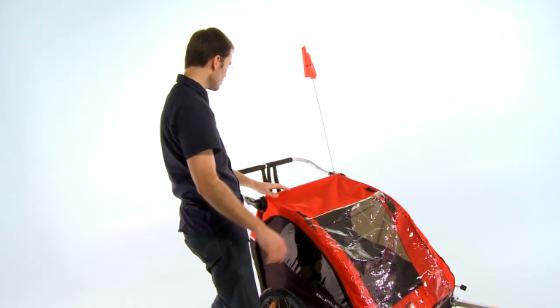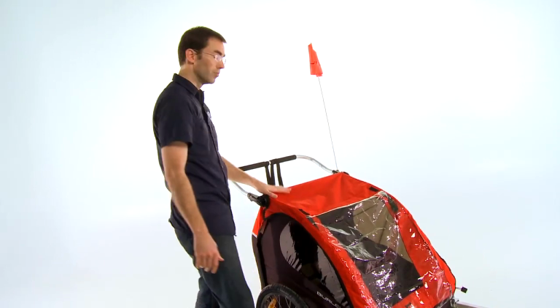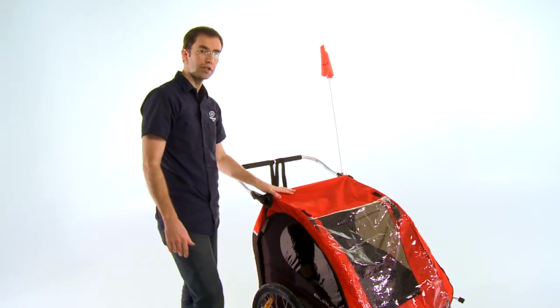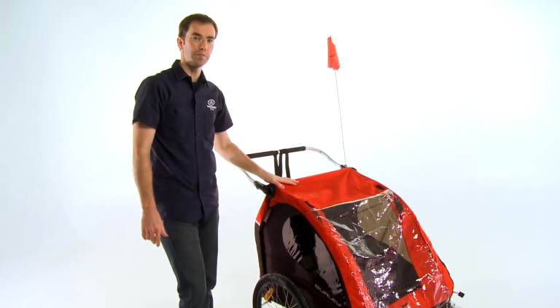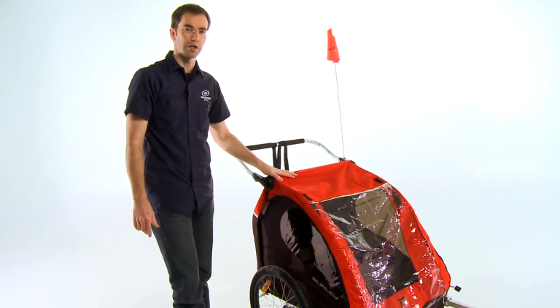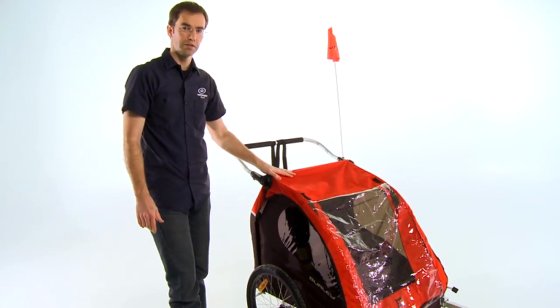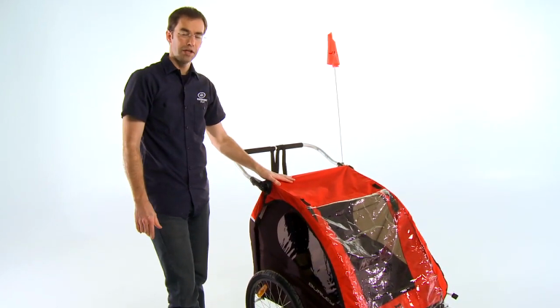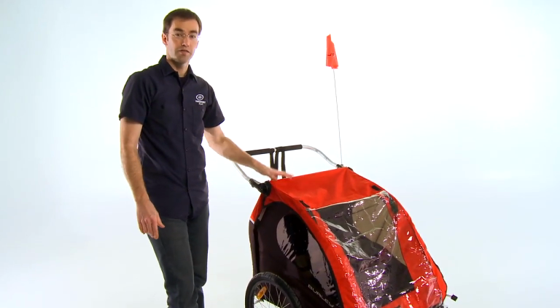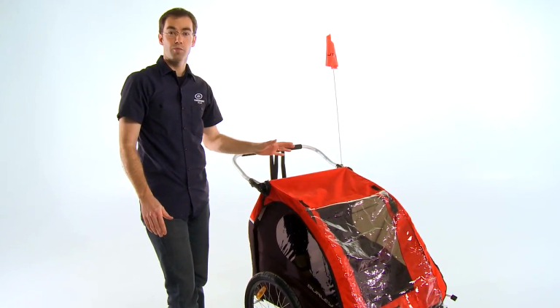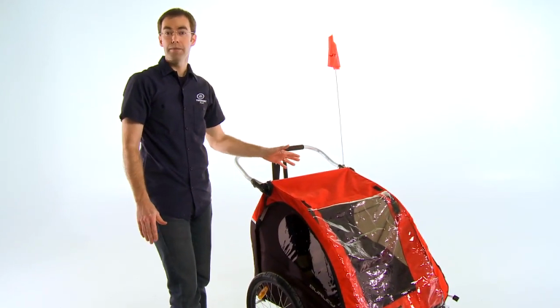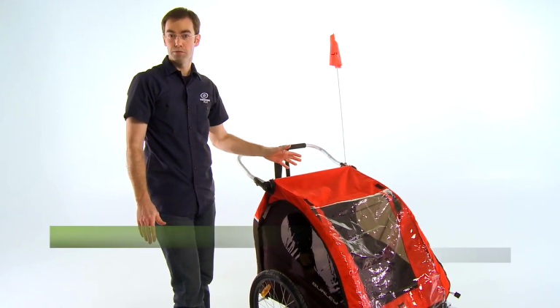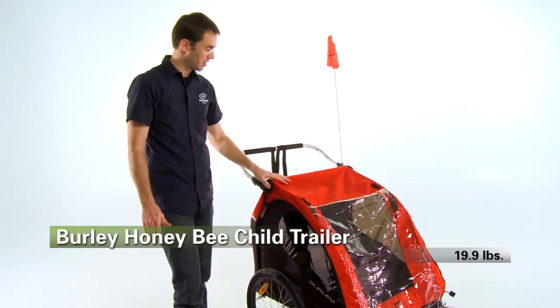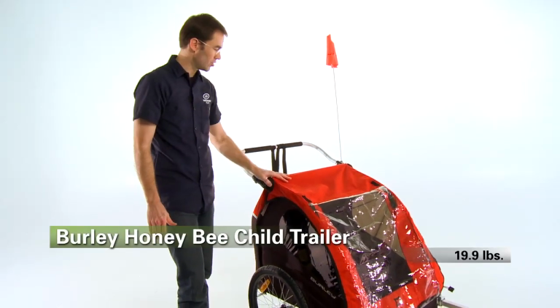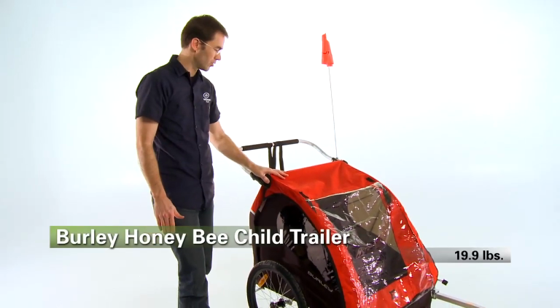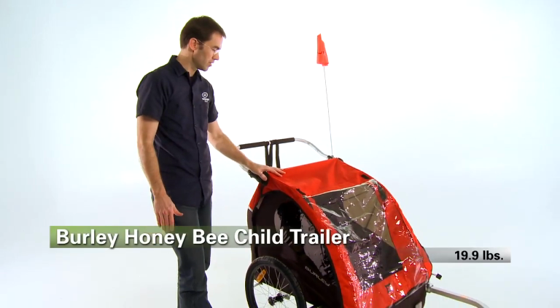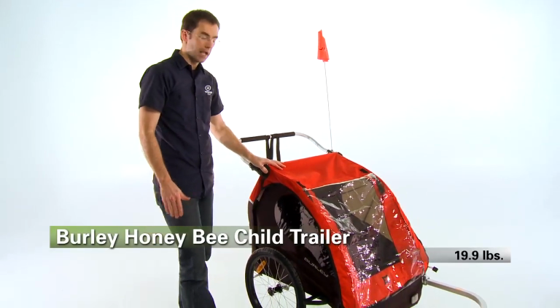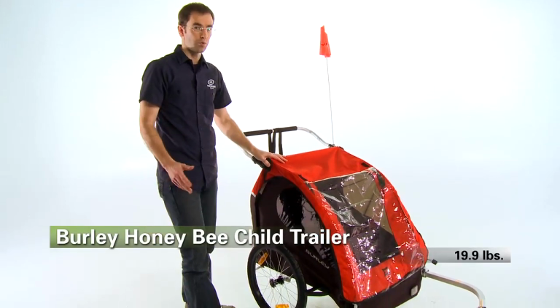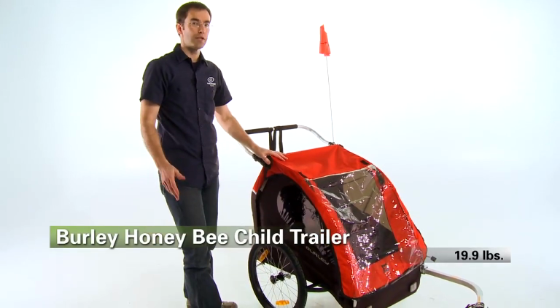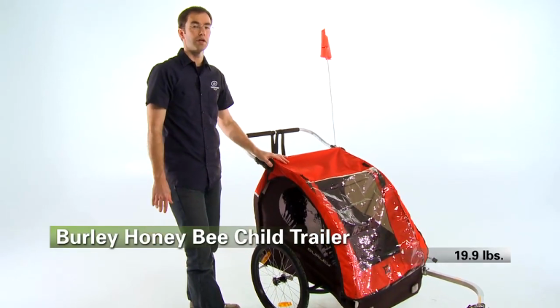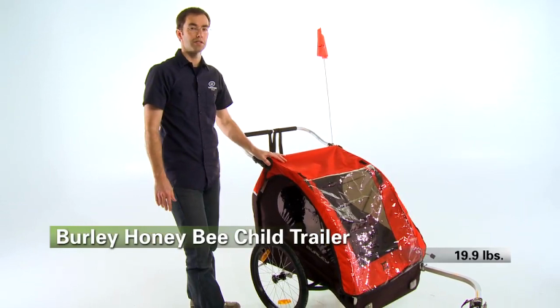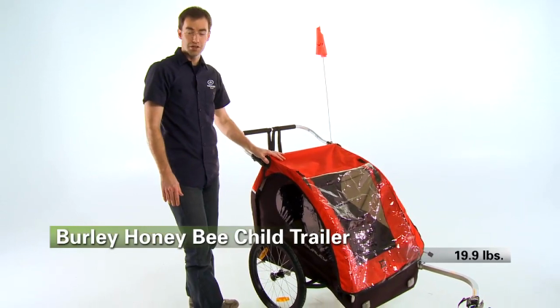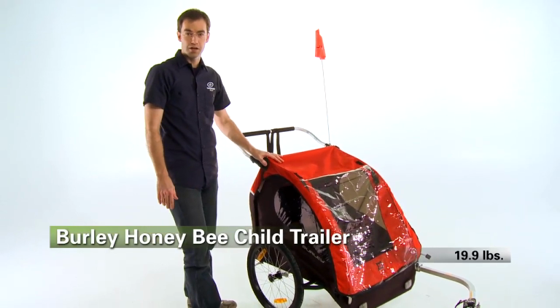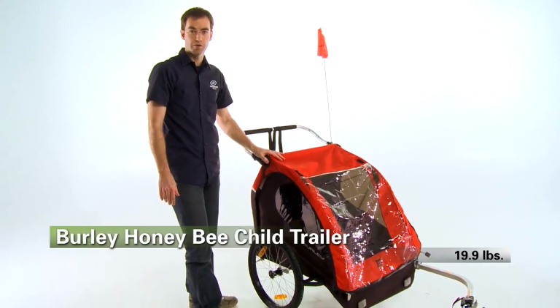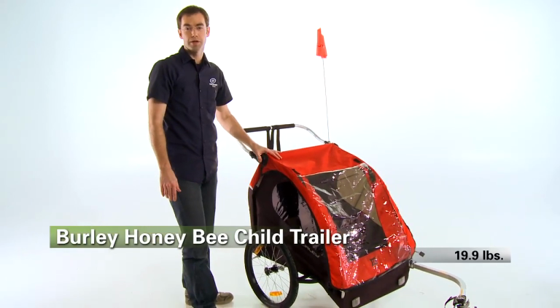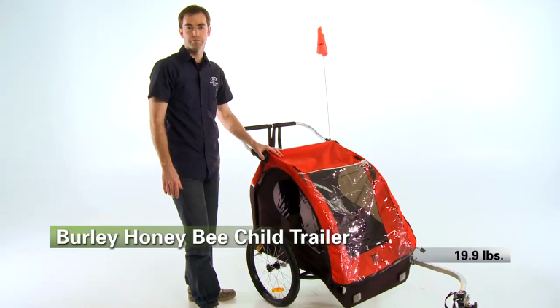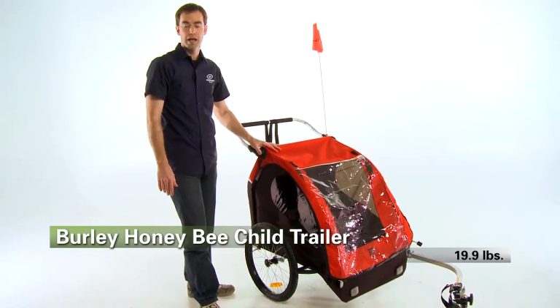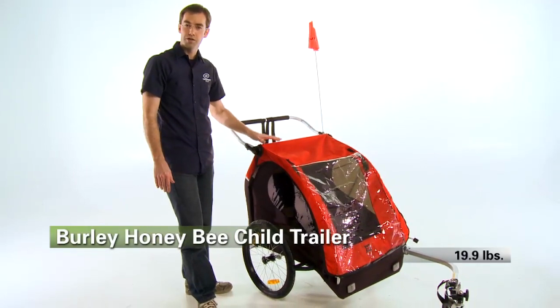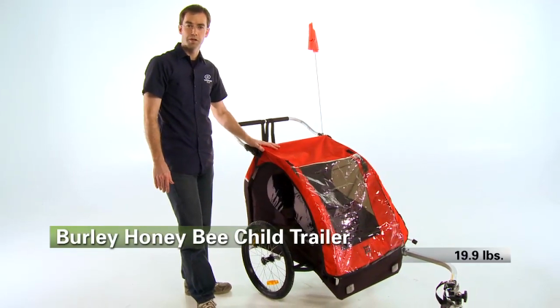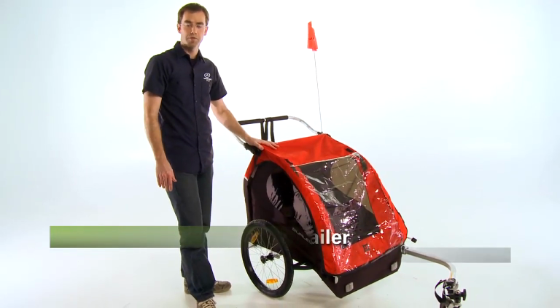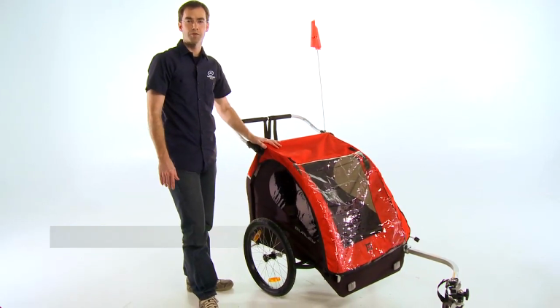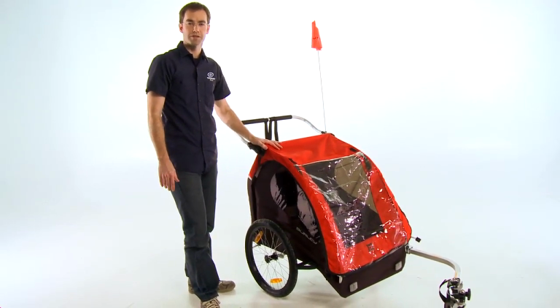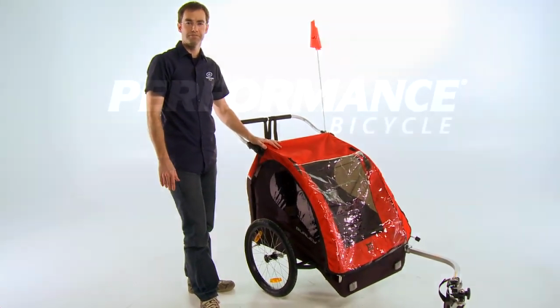So the Burley Honey Bee trailer — it's a veritable limo when it comes to child trailers, and it's one of the best ways to get your kids out with you on a bike ride. And it's available at Performance Bicycle.